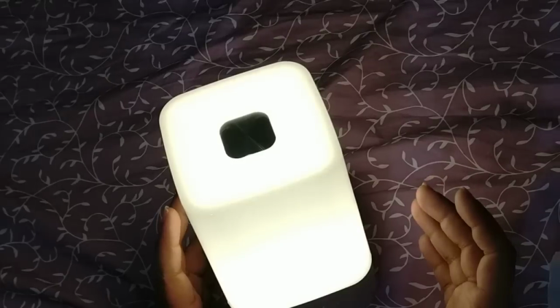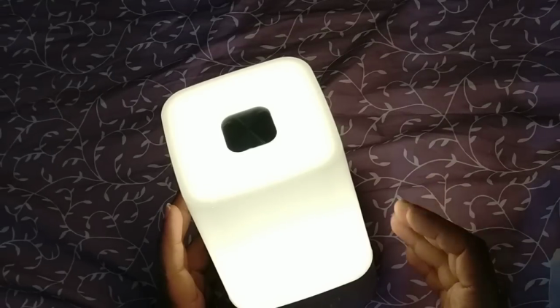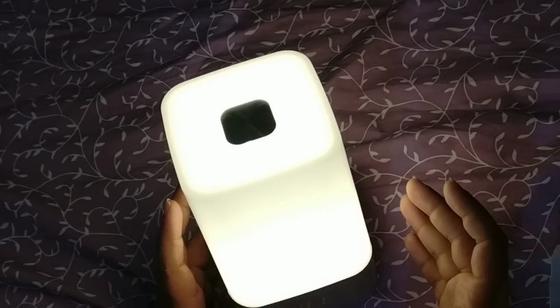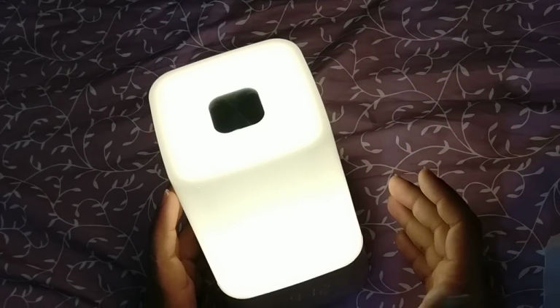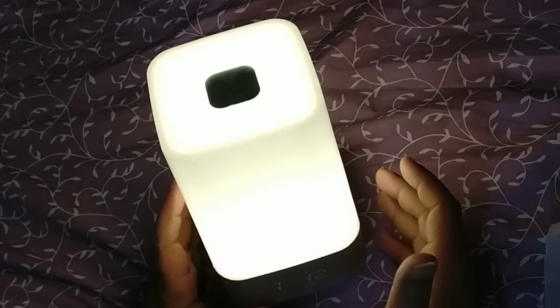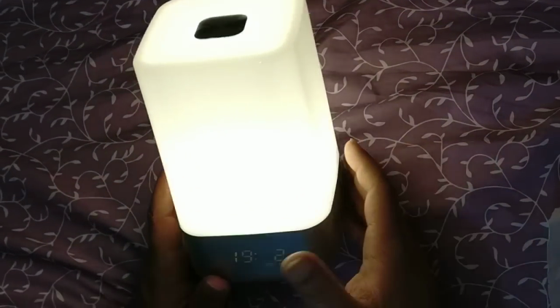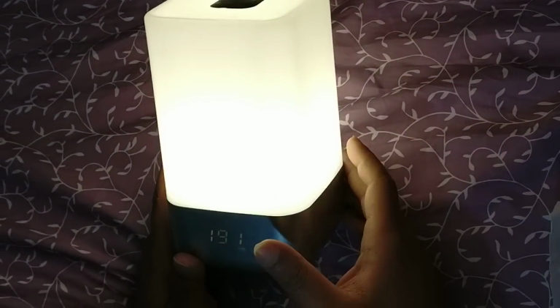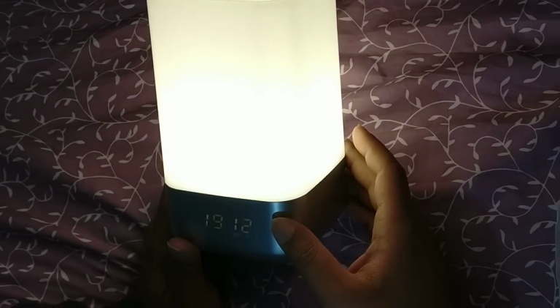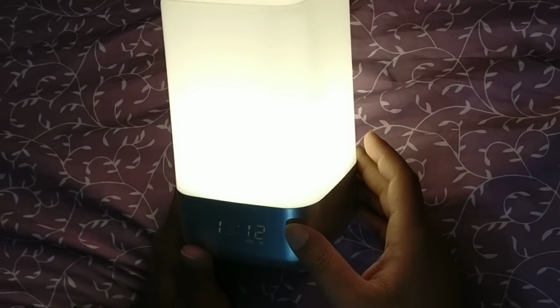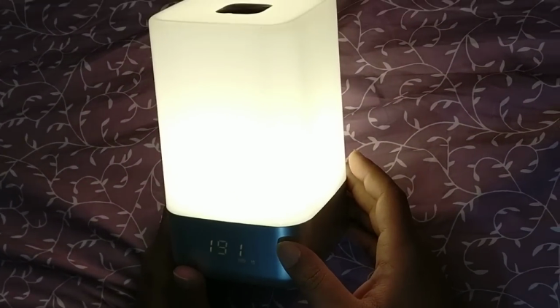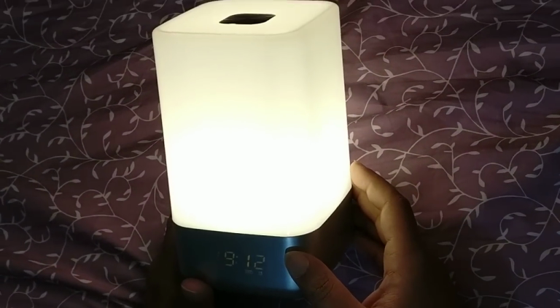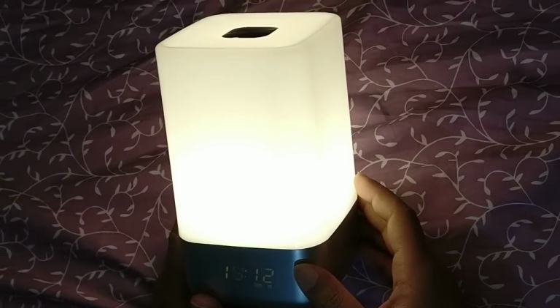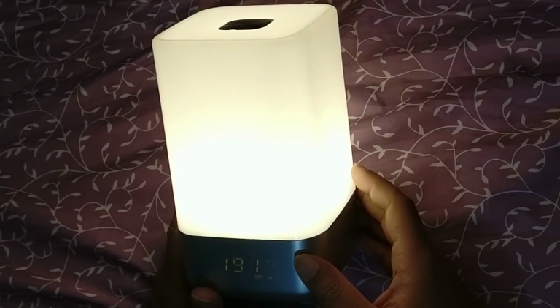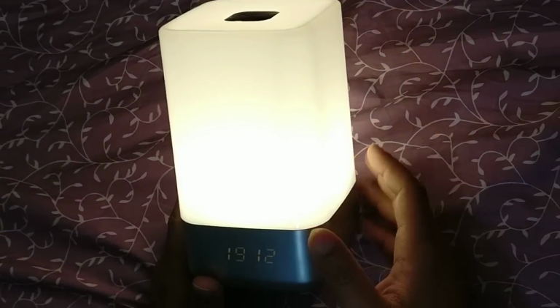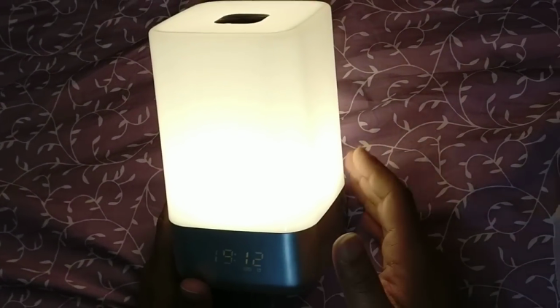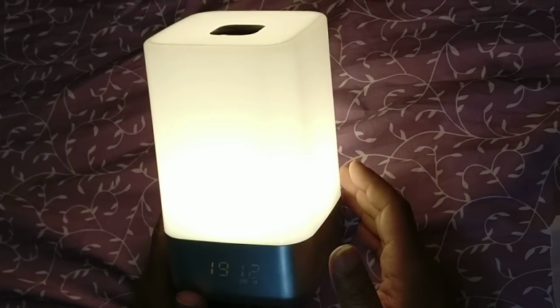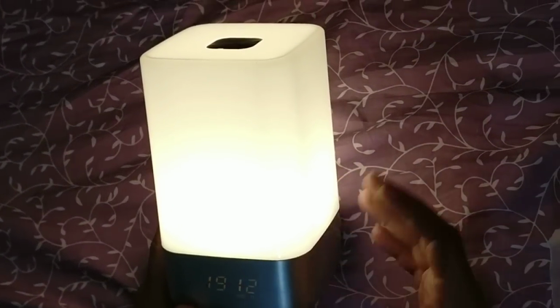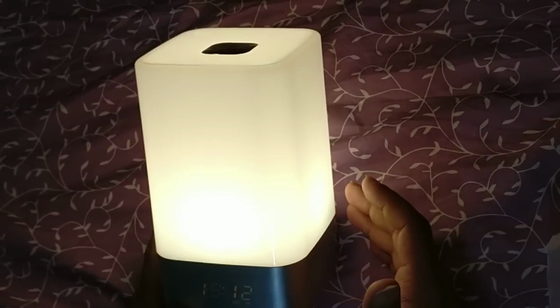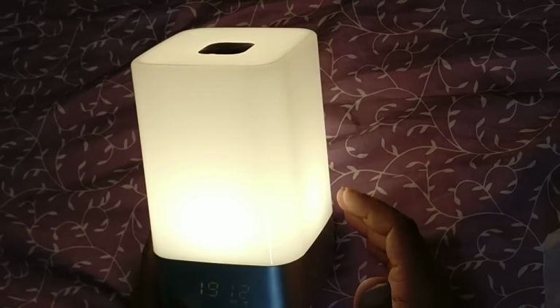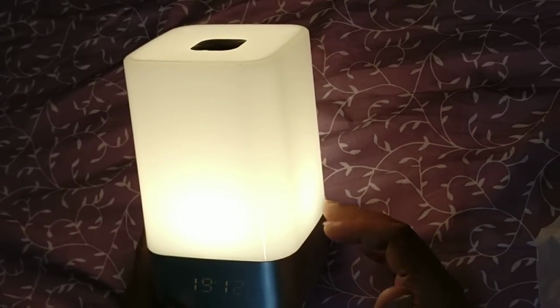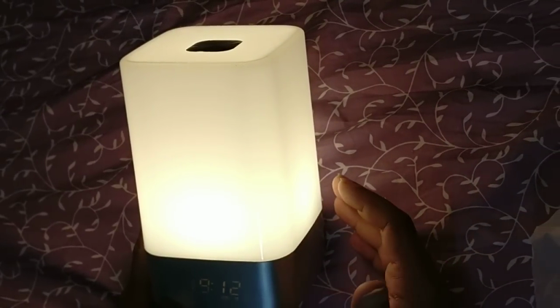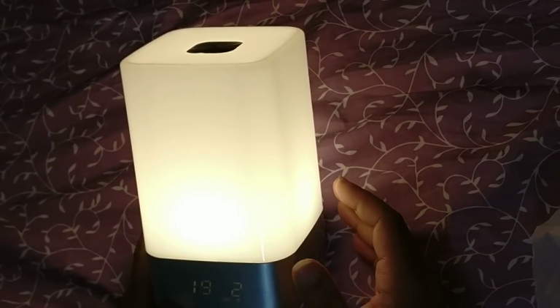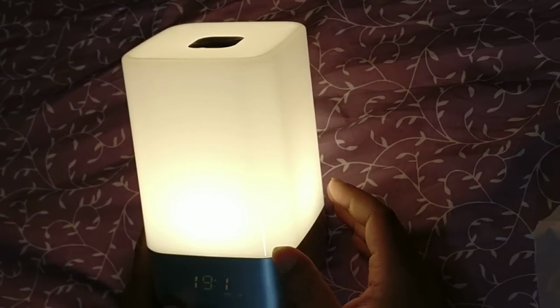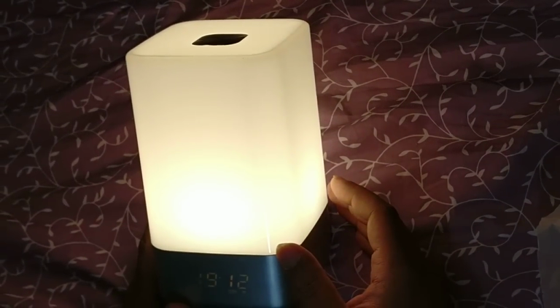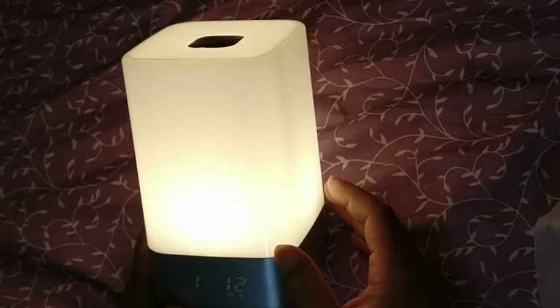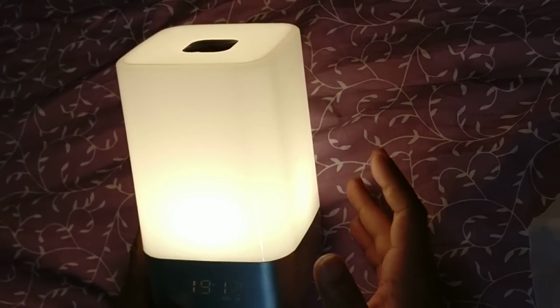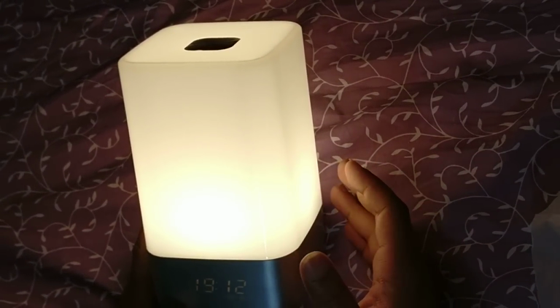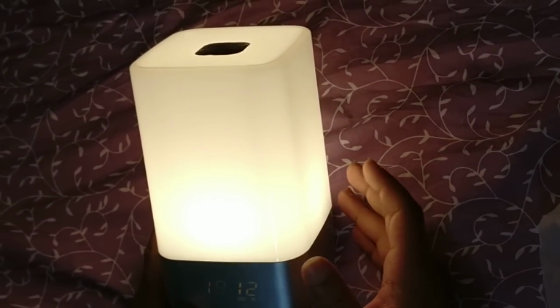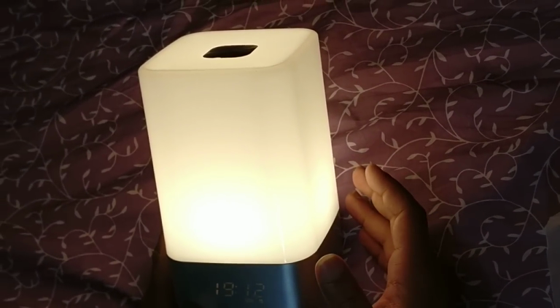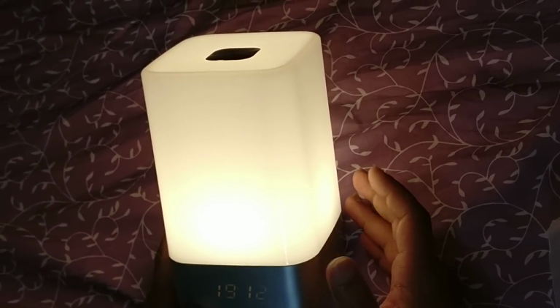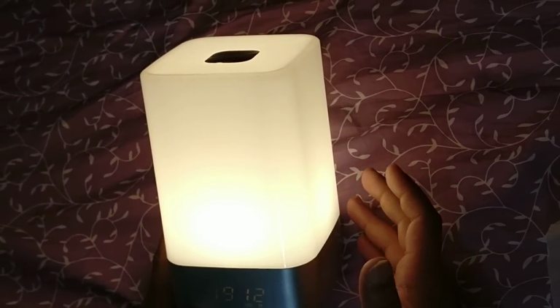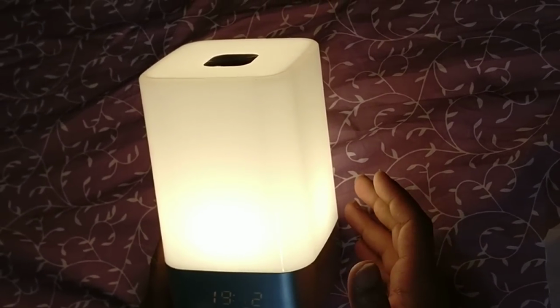I recommend this light to everyone so that it would allow you to get up at your alarm time and make your day very good.